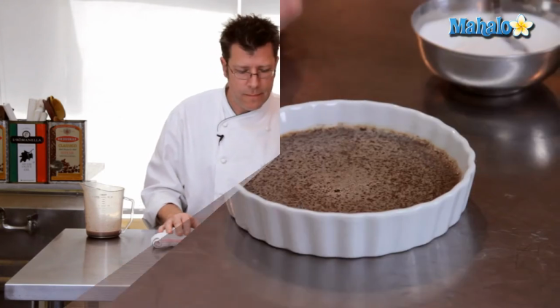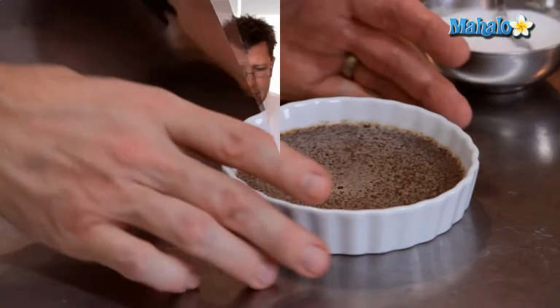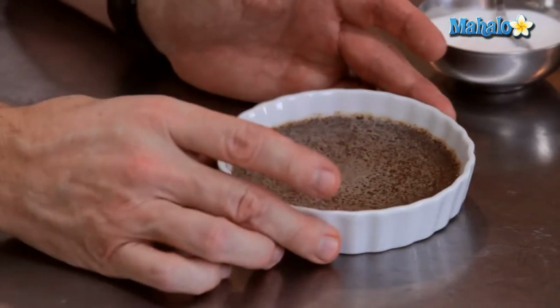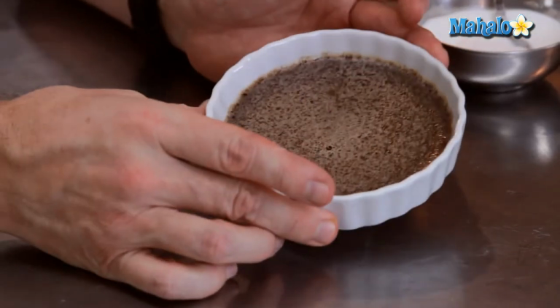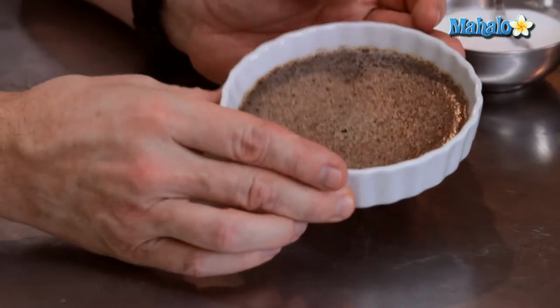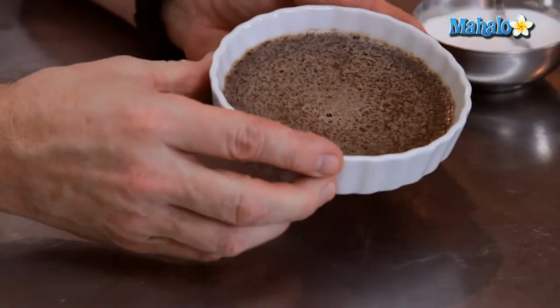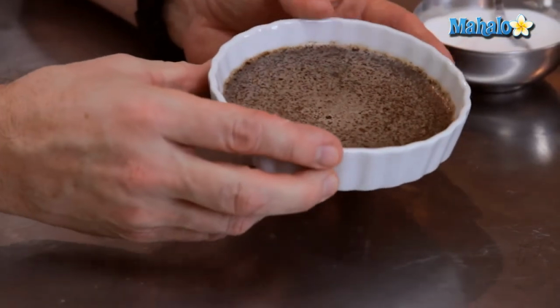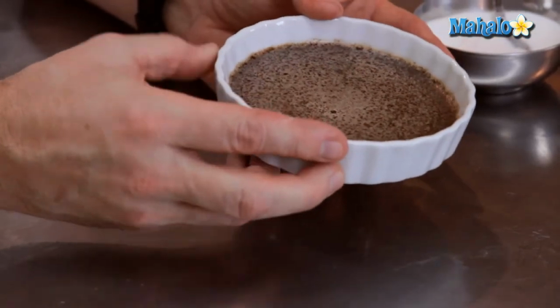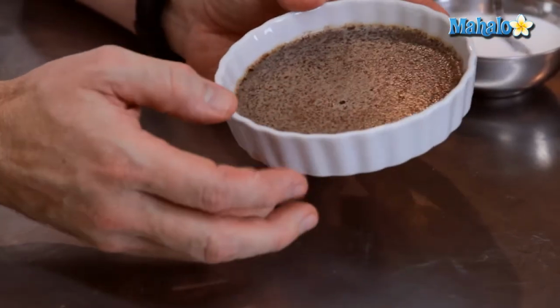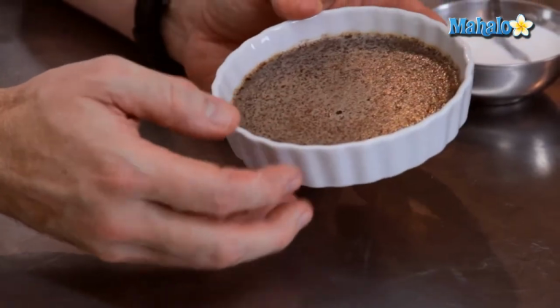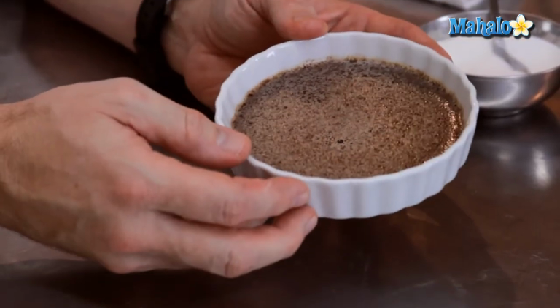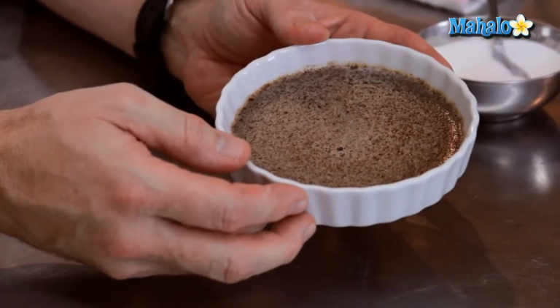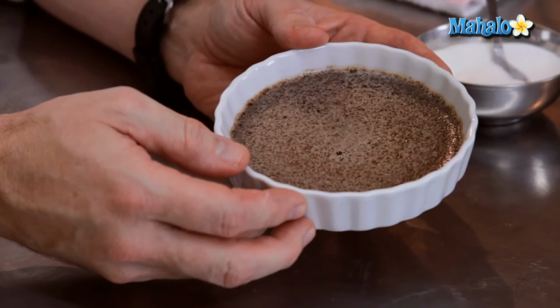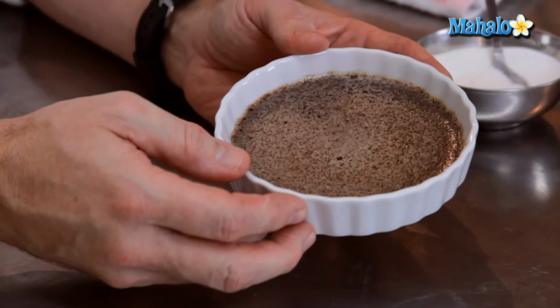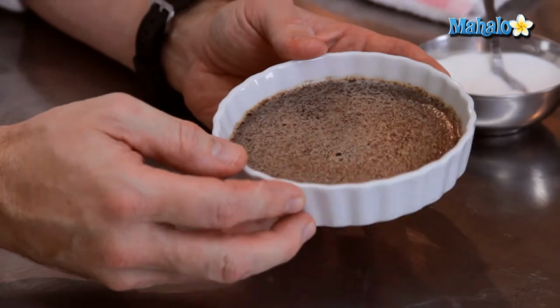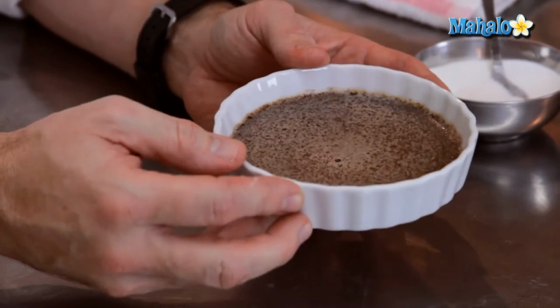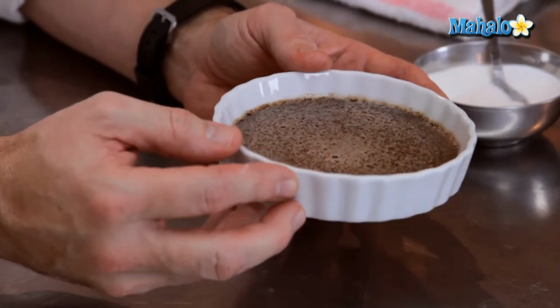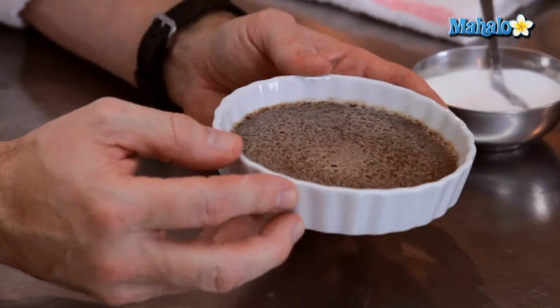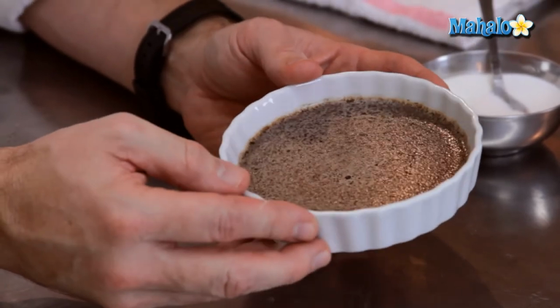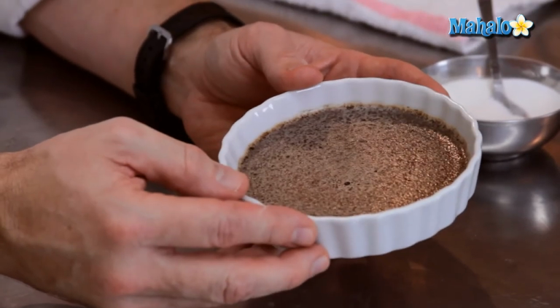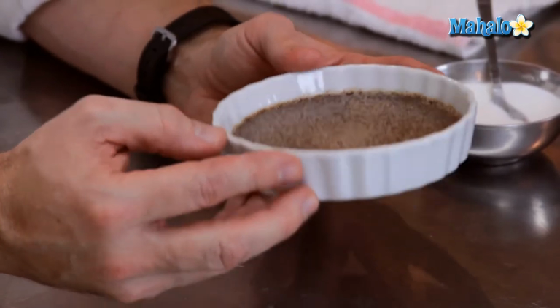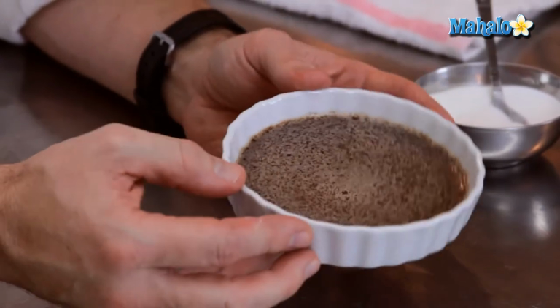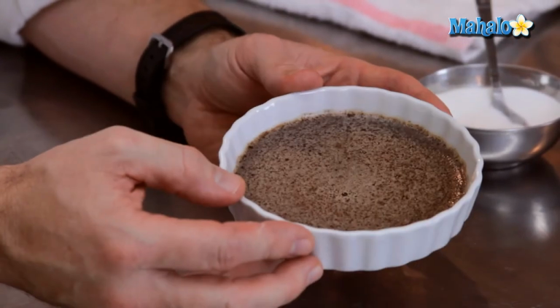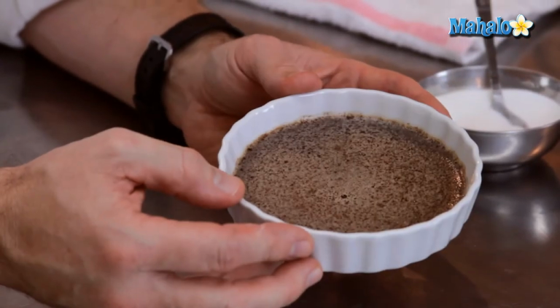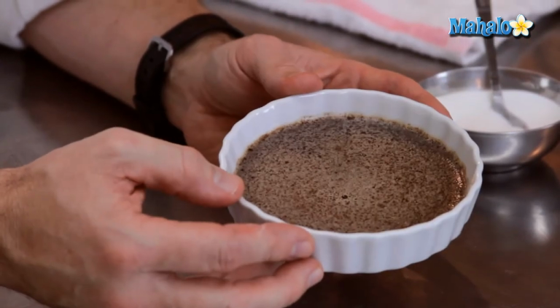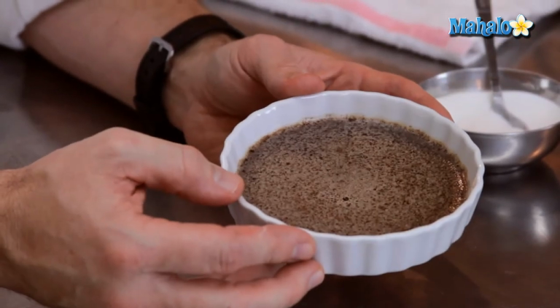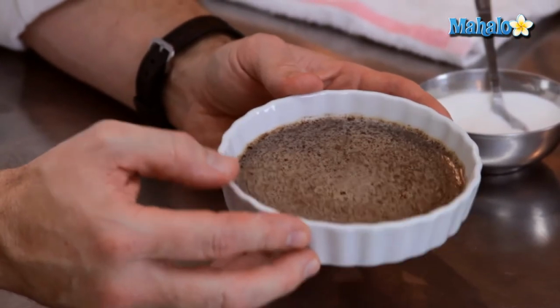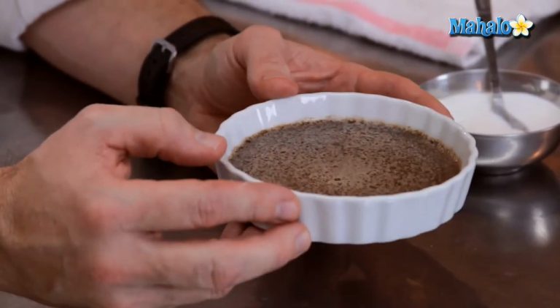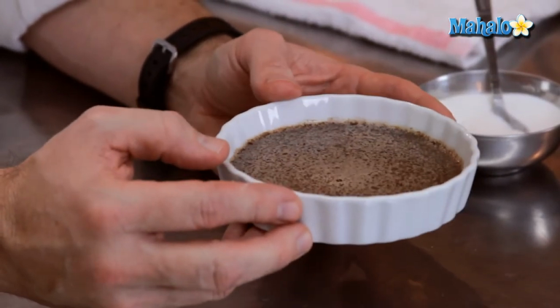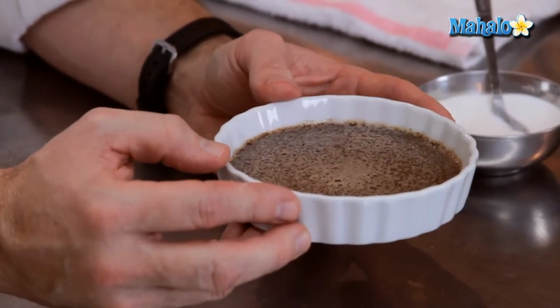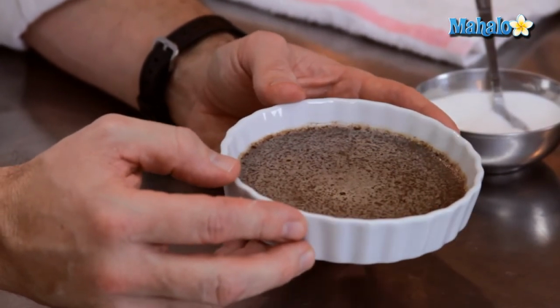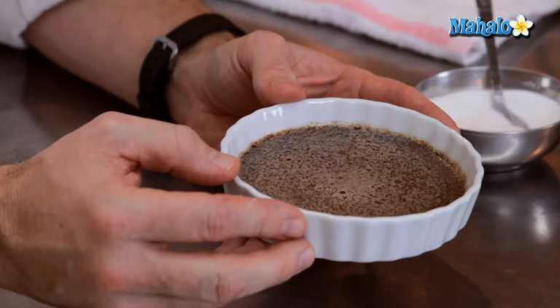Now that our custard has come out of the oven, it has firmed up really nicely as it's cooled off. Refrigerate it overnight if you can, and to finish it off, we're going to burn our sugar on top of it.